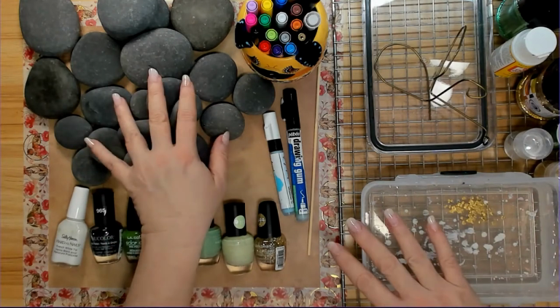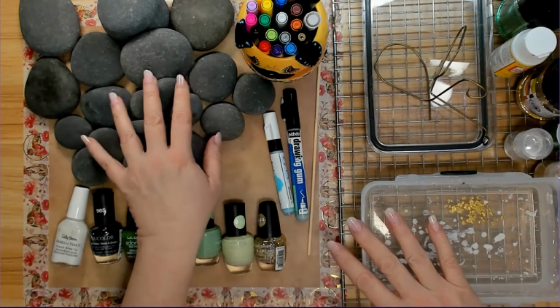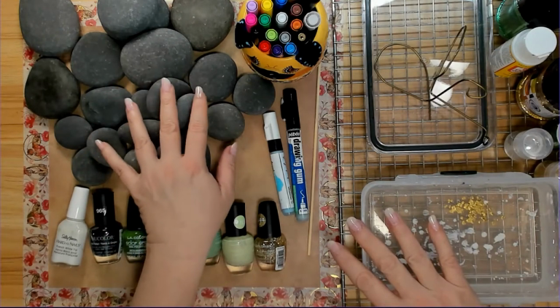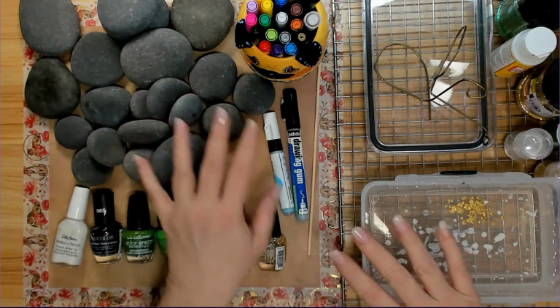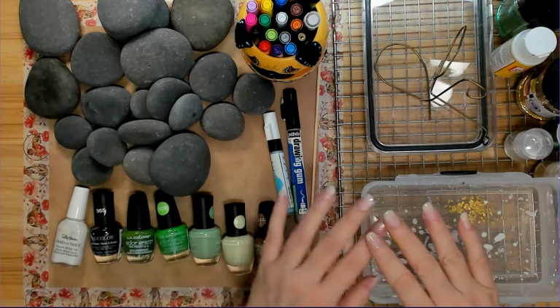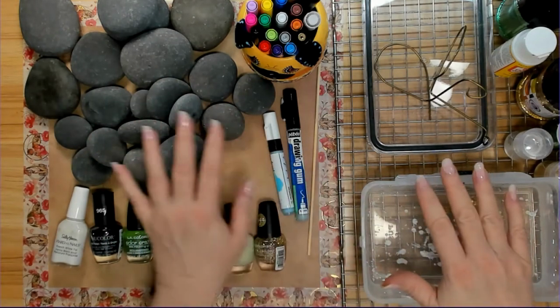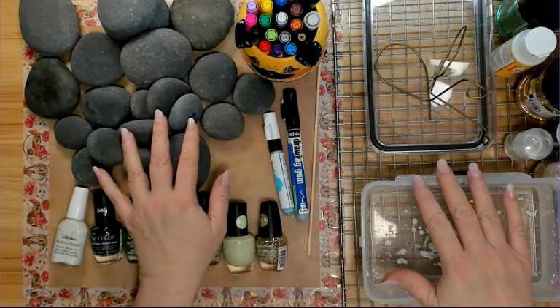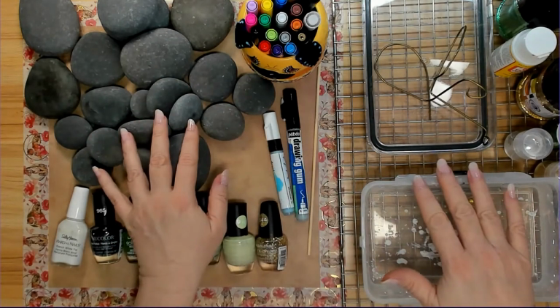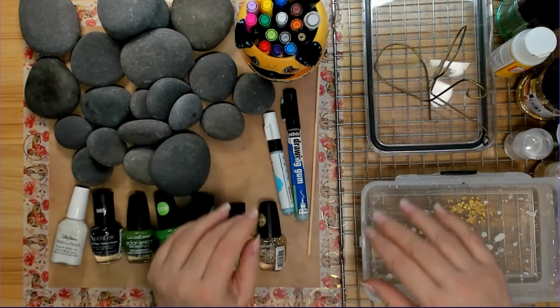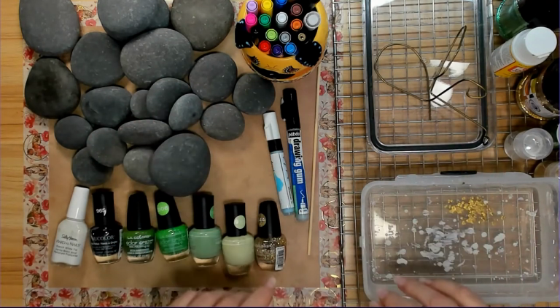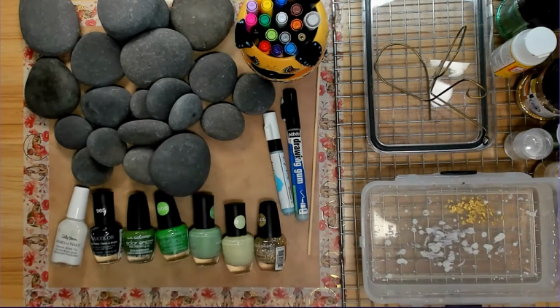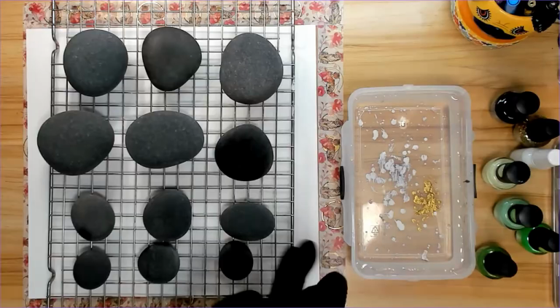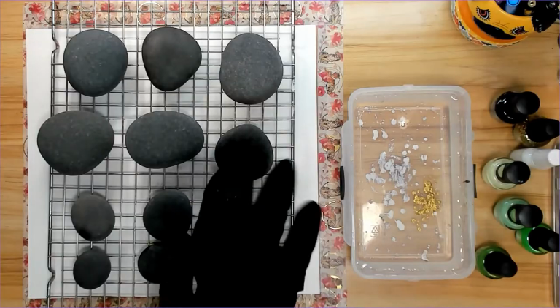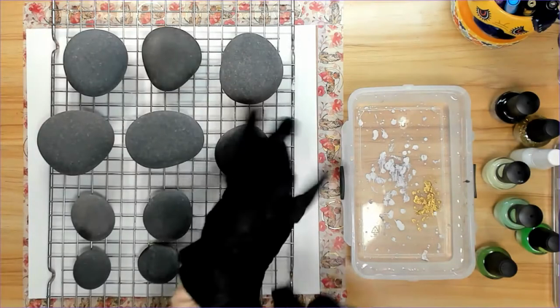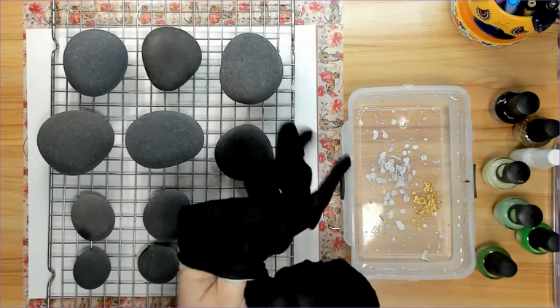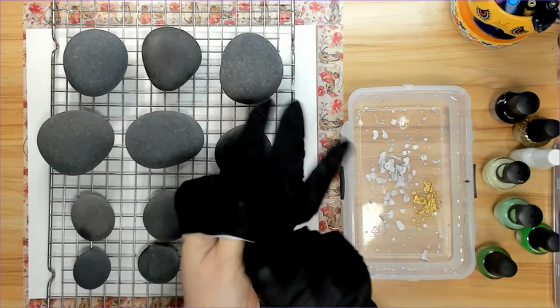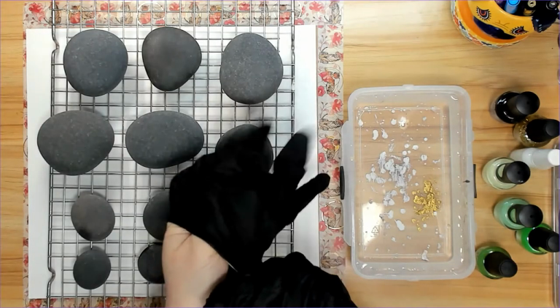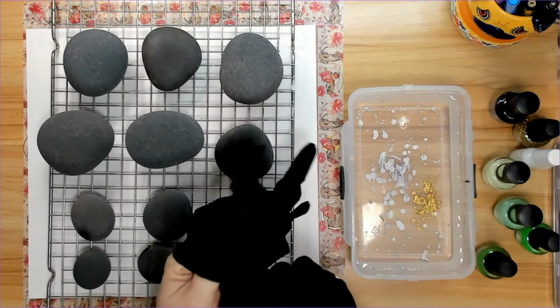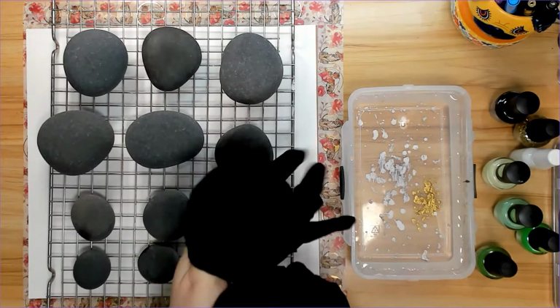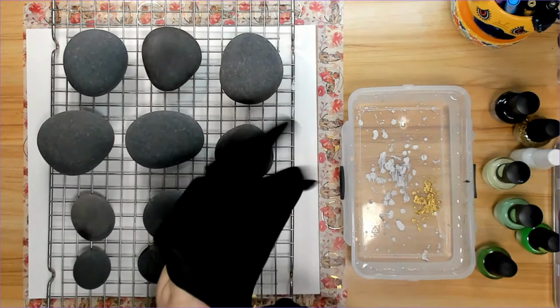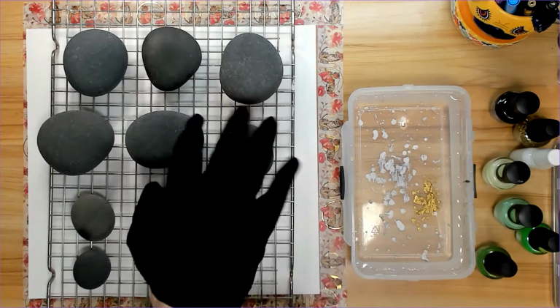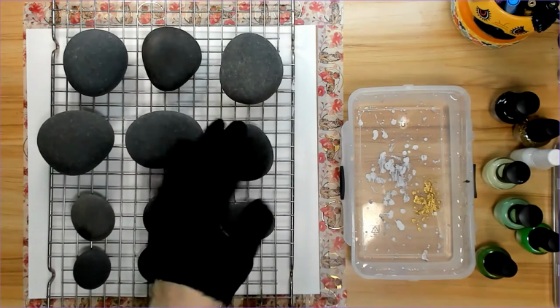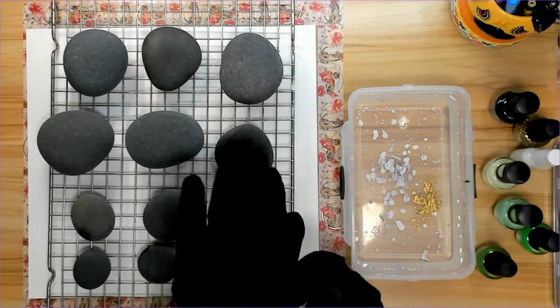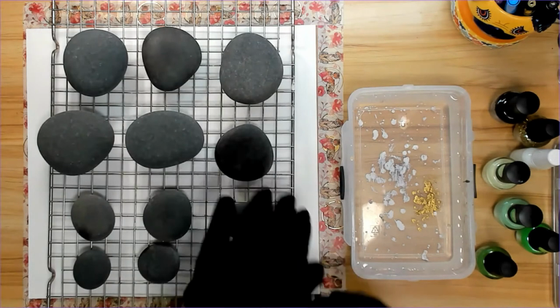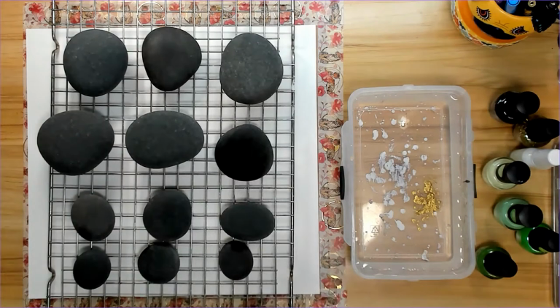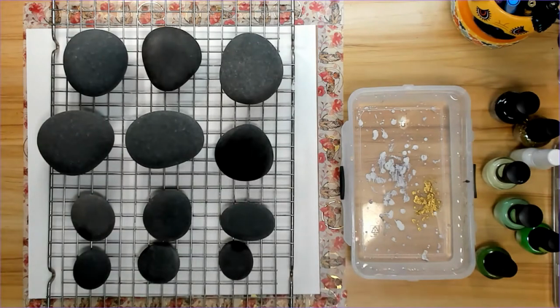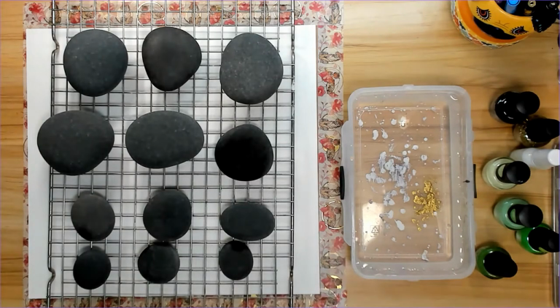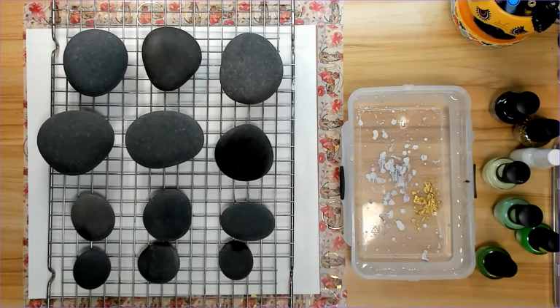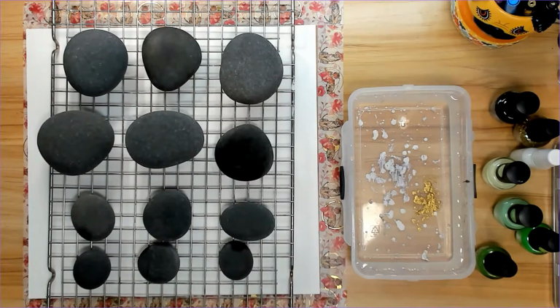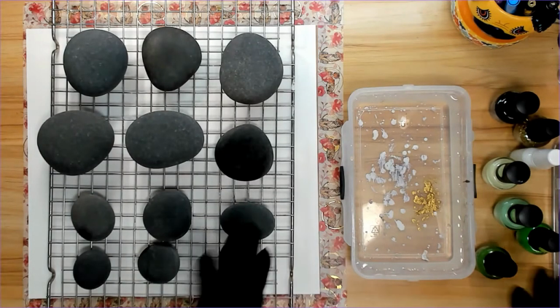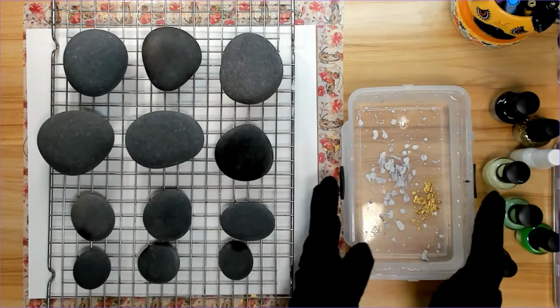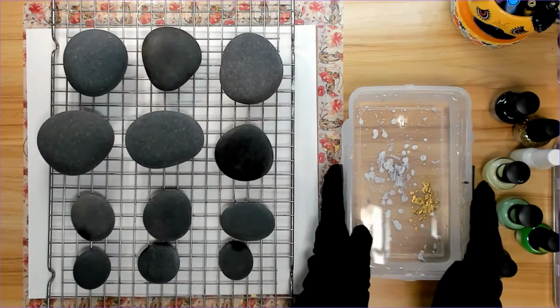Now that I've got the stones all washed up, let's get started. First, I'm going to hydro dip the rocks using these really nice green fingernail polishes from the Dollar Tree.